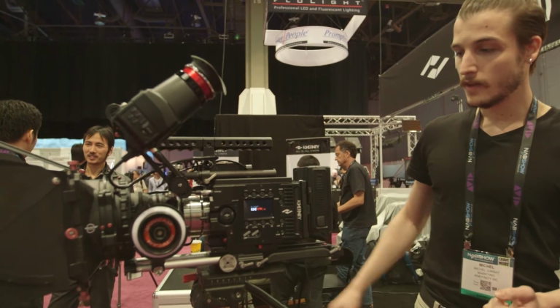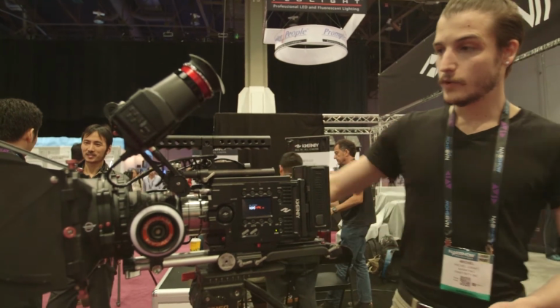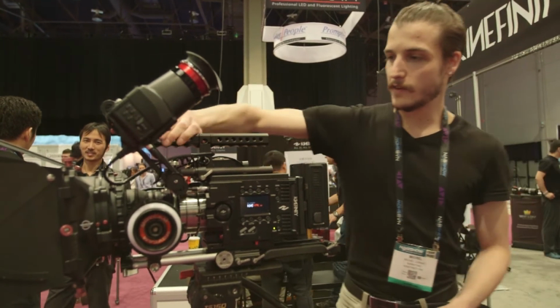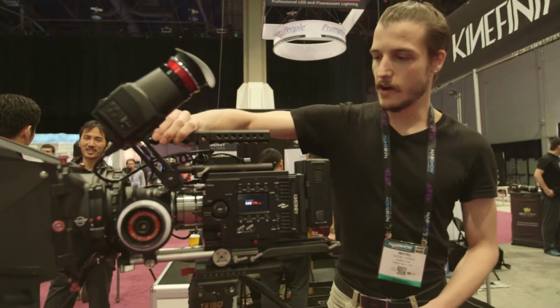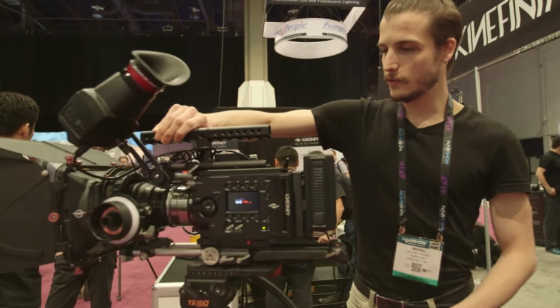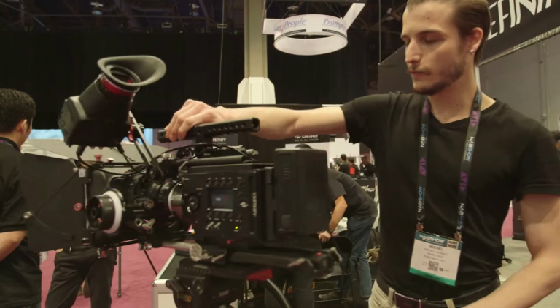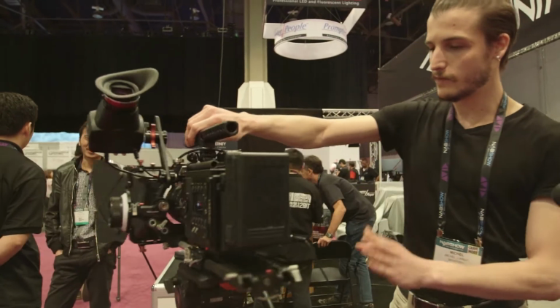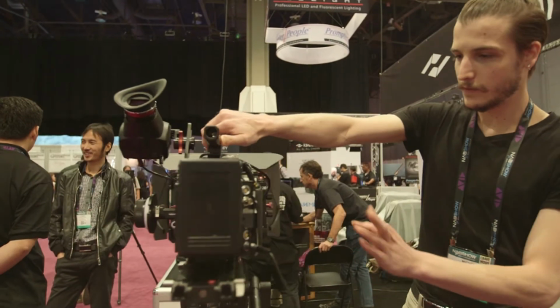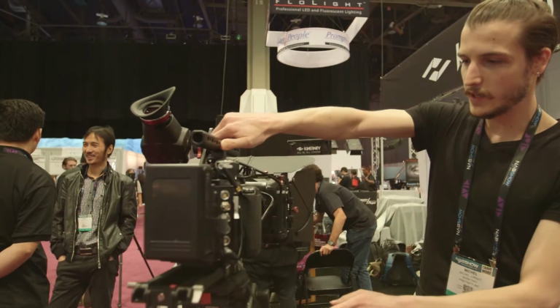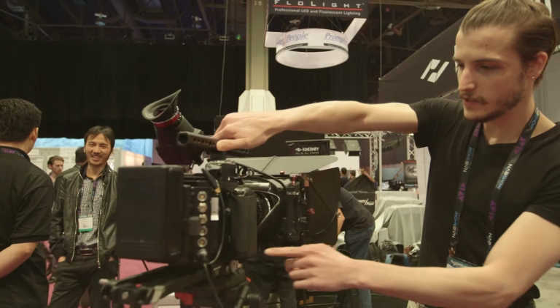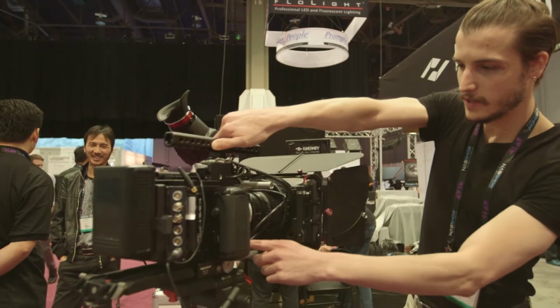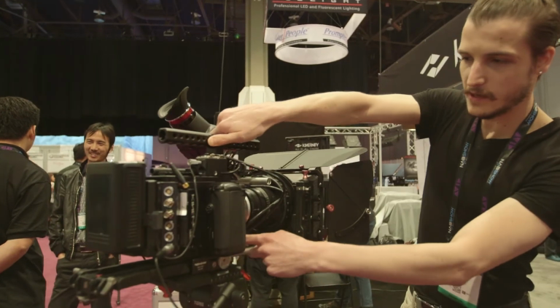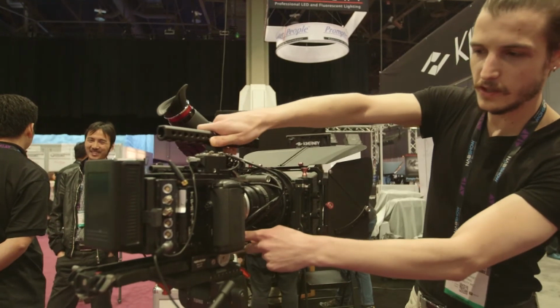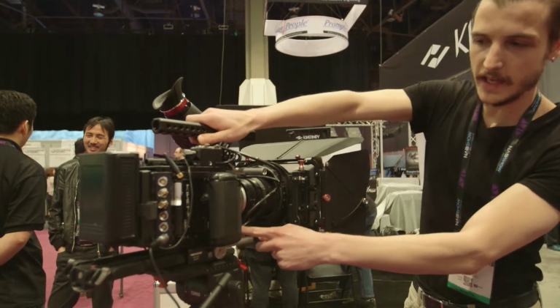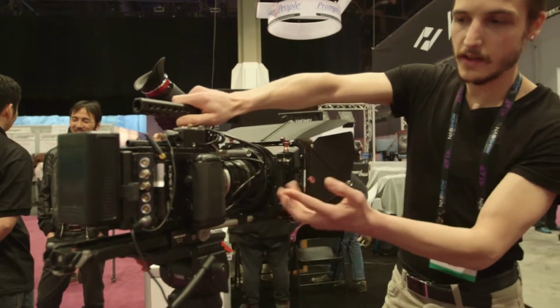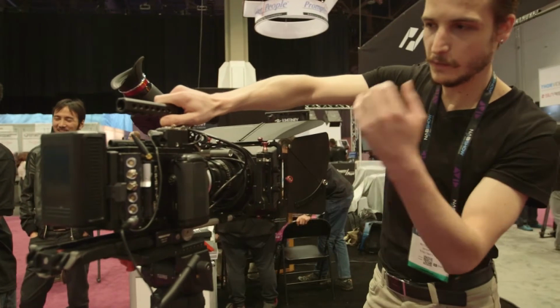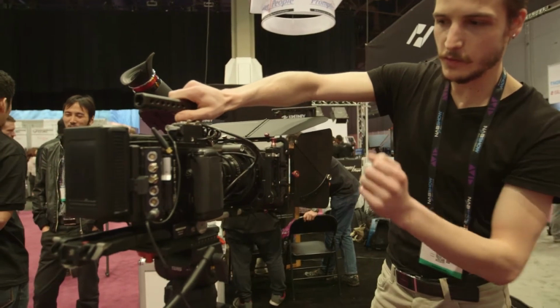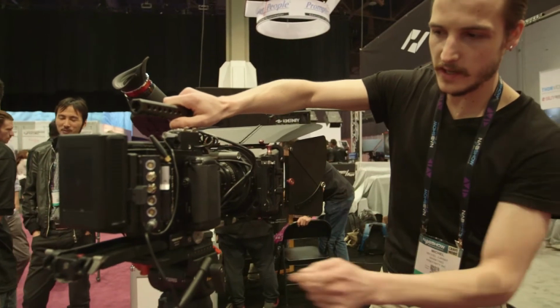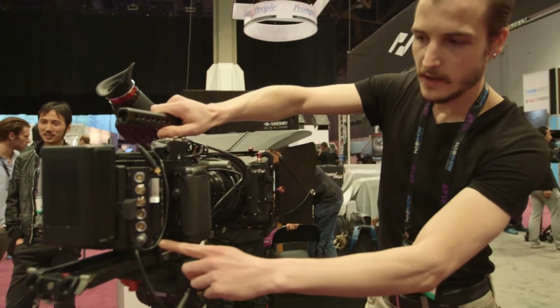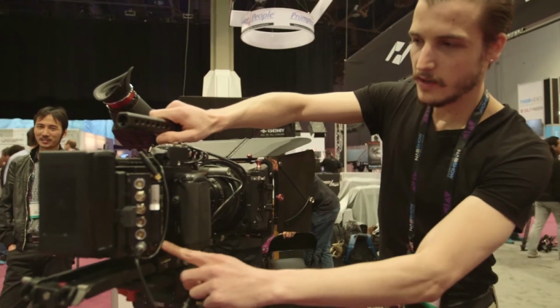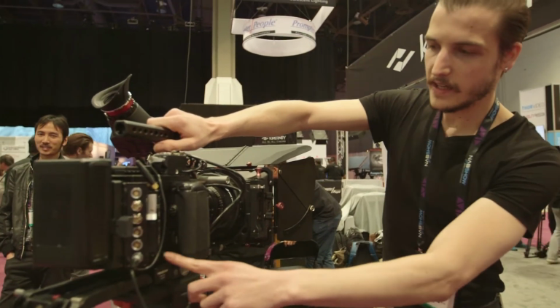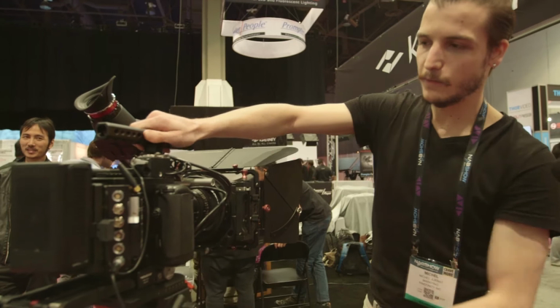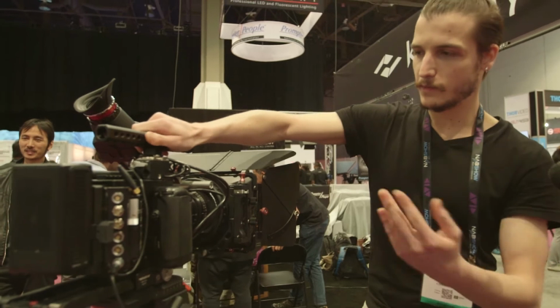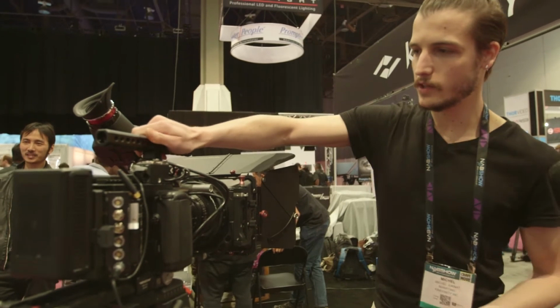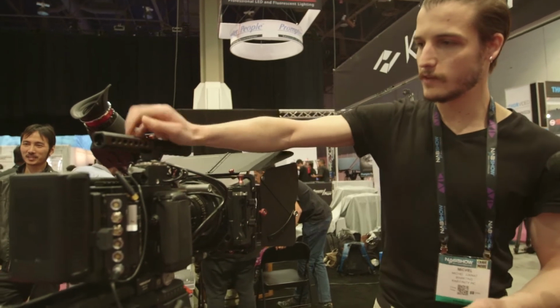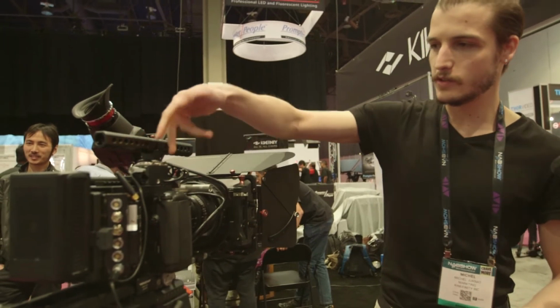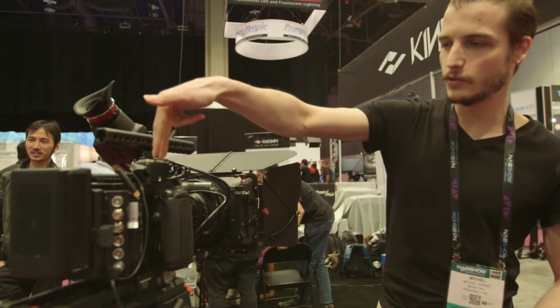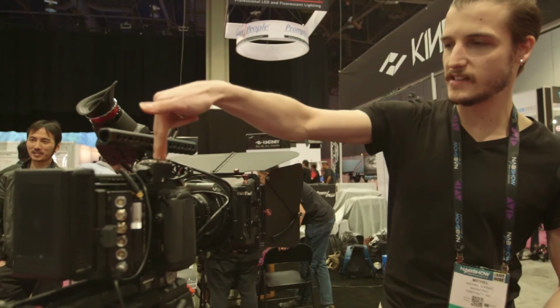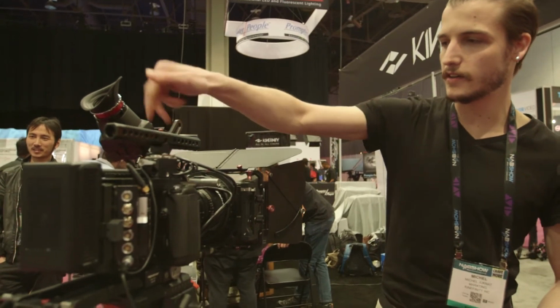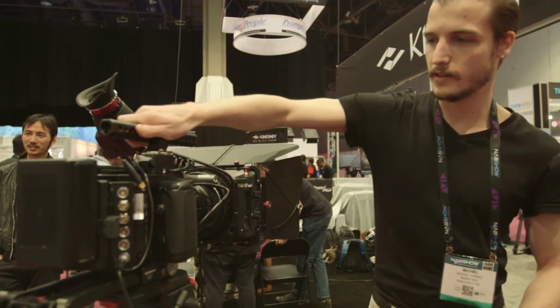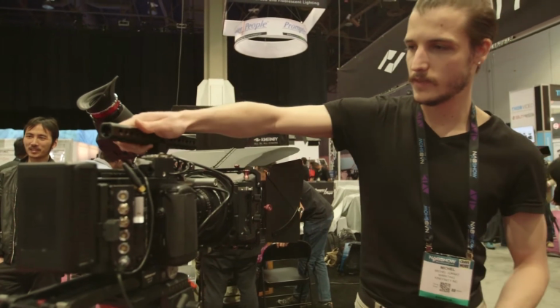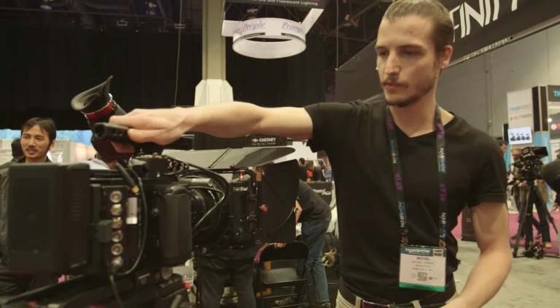We have audio fully covered with three options. There's an internal mic, so if you just run and gun, a jack in for shotgun microphones, or two XLR inputs.